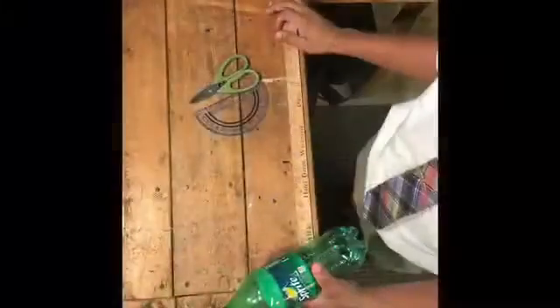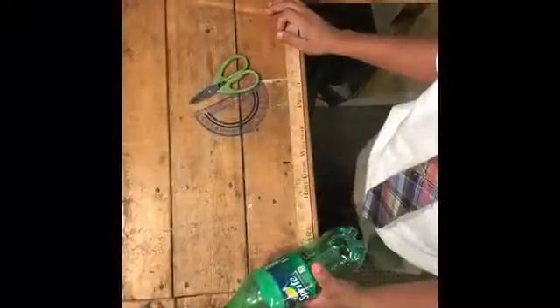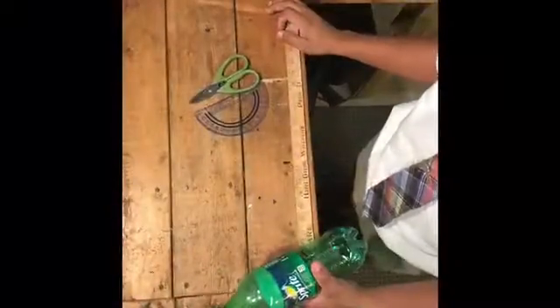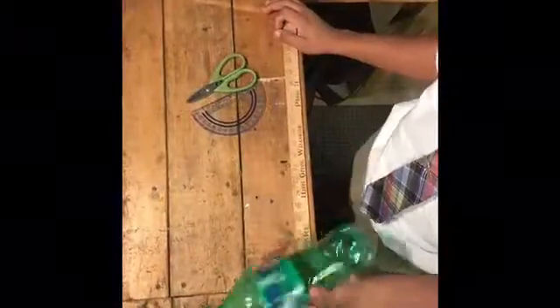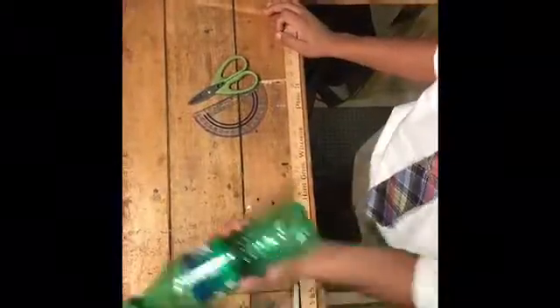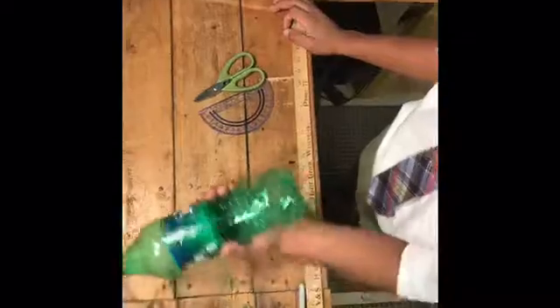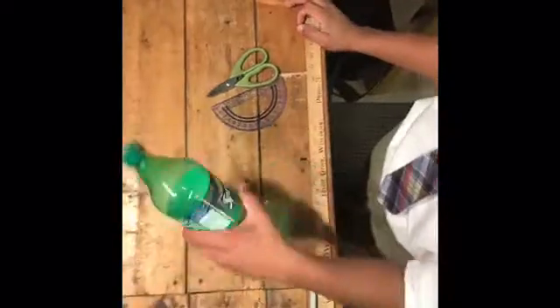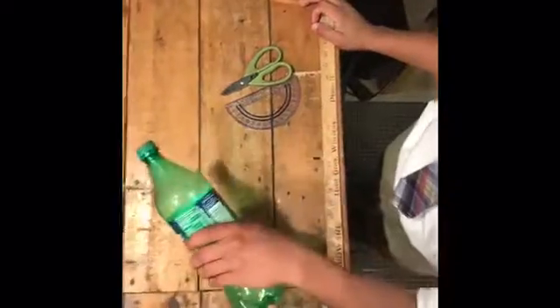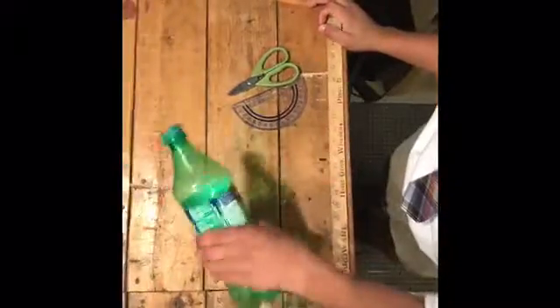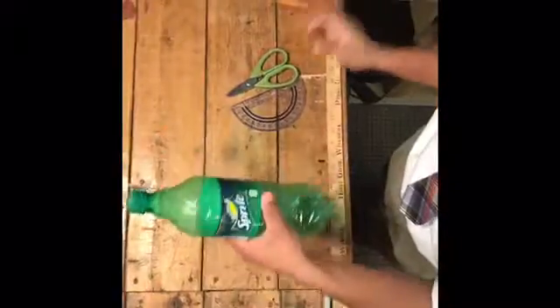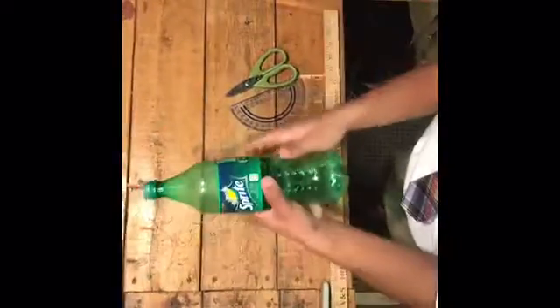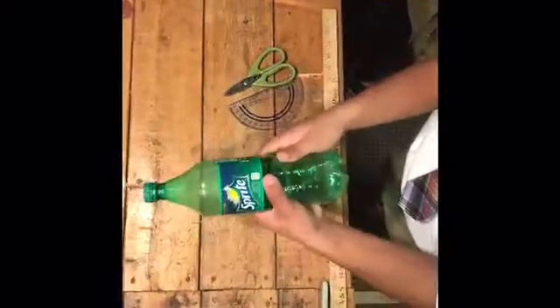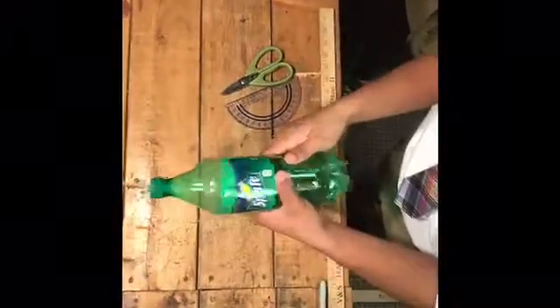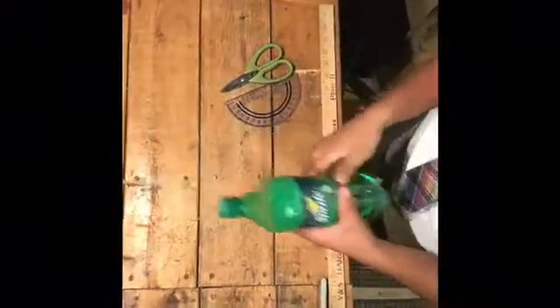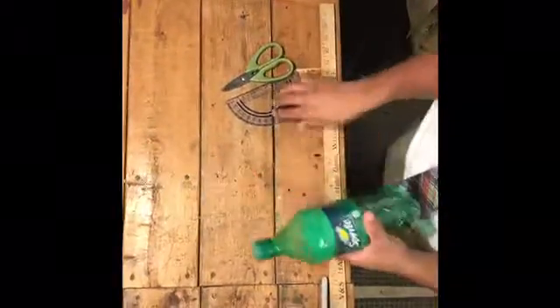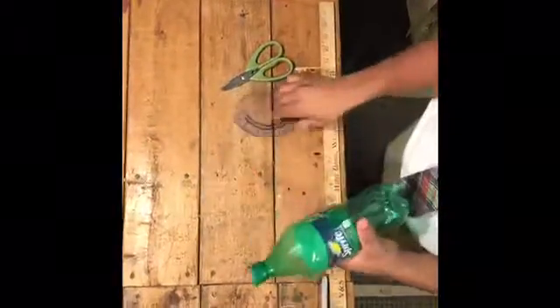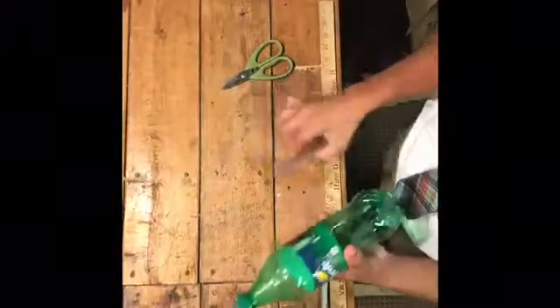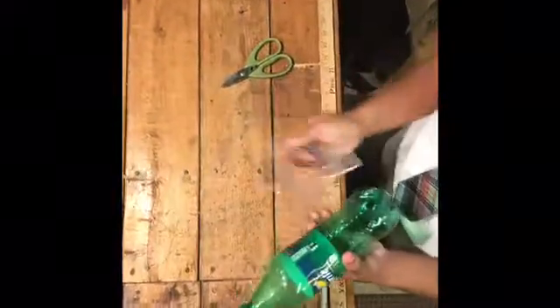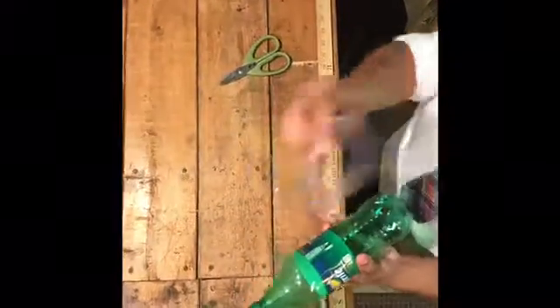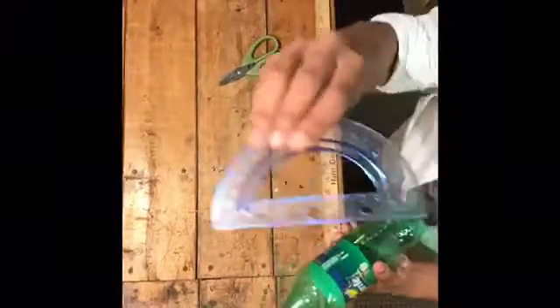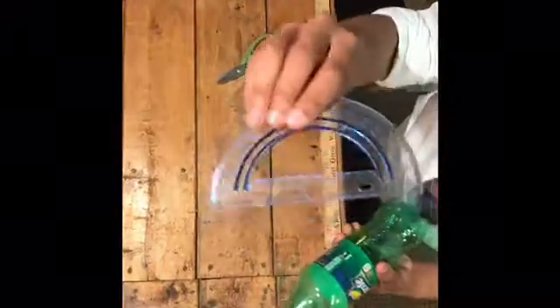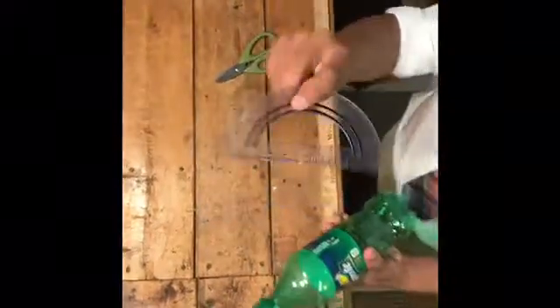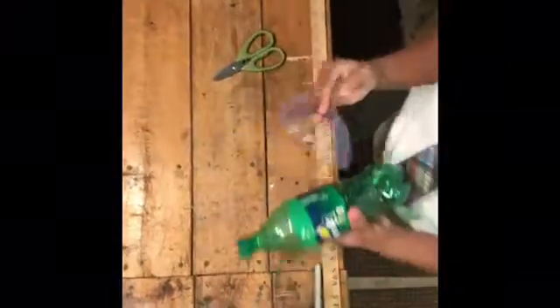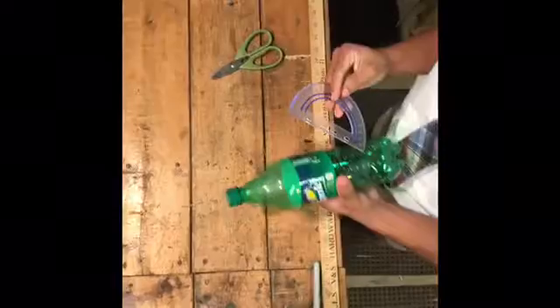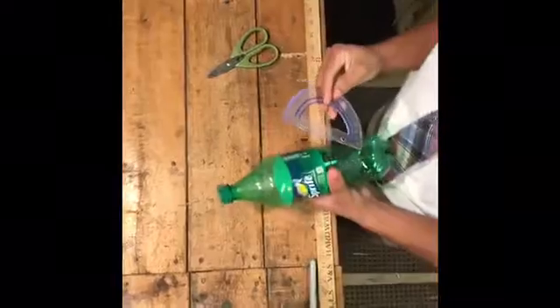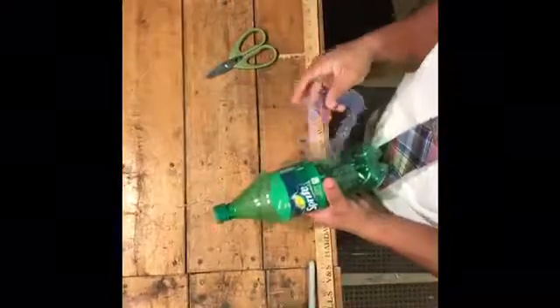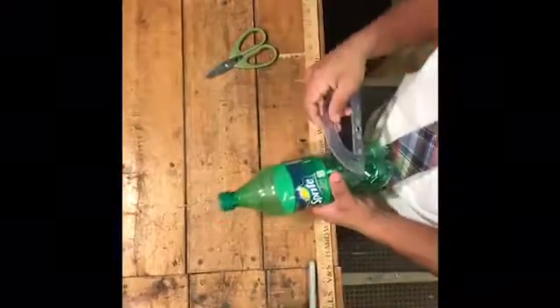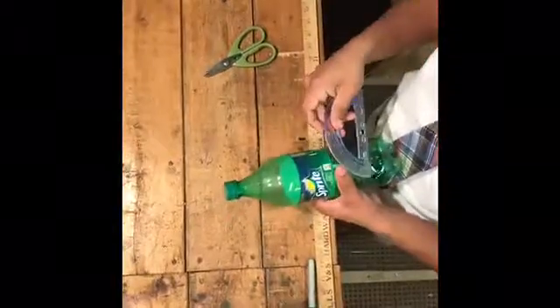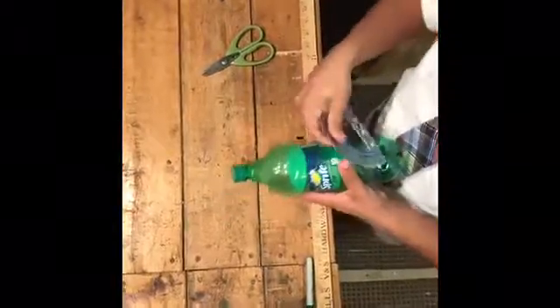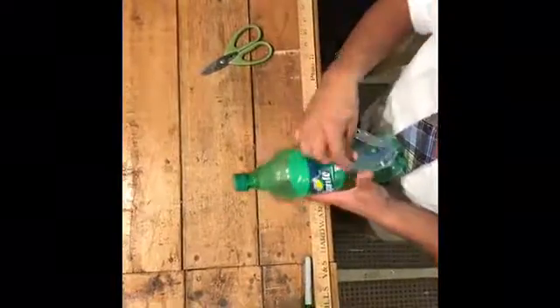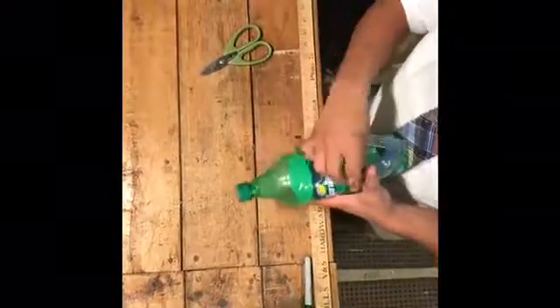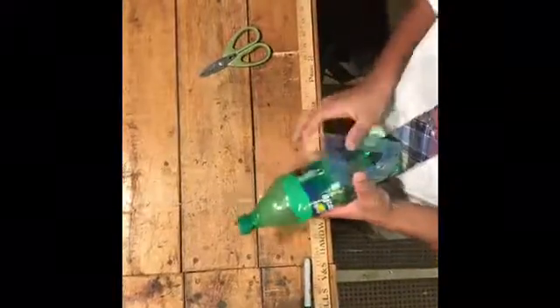All right, here's a how-to to make the in-house greenhouse. First, you get a plastic bottle, 1.5 liters in size. Then, you get a measuring tool so you measure out four to five inches above the bottom.